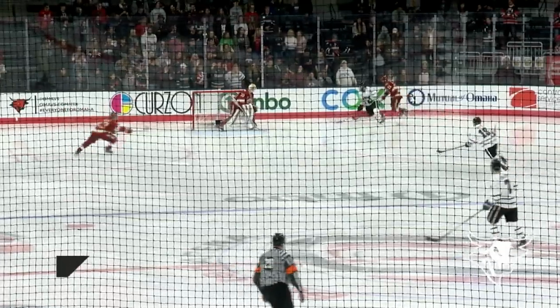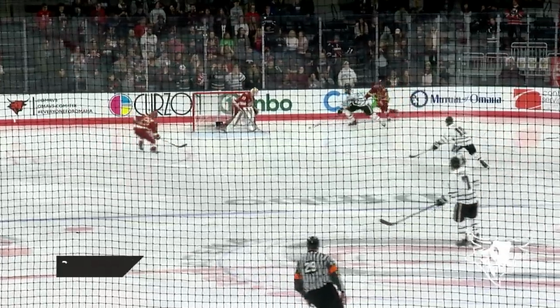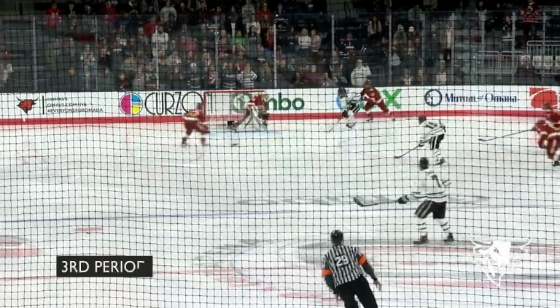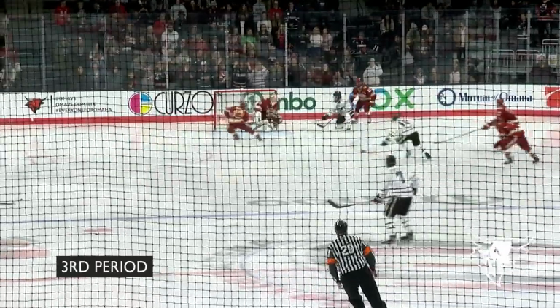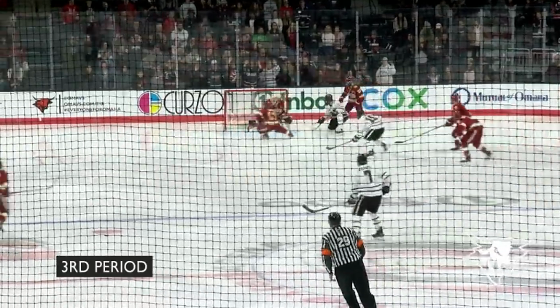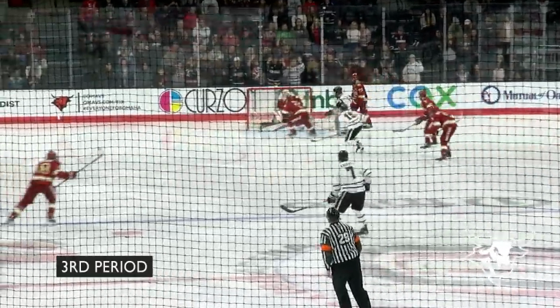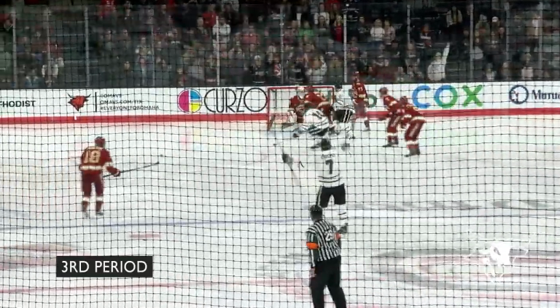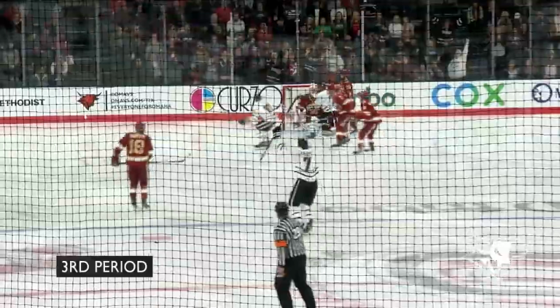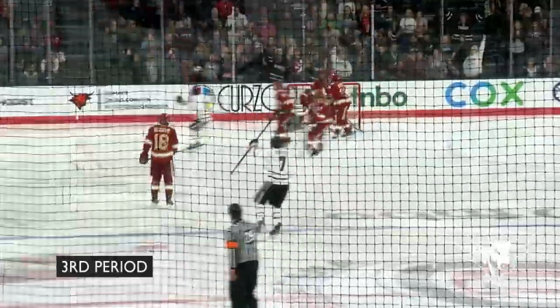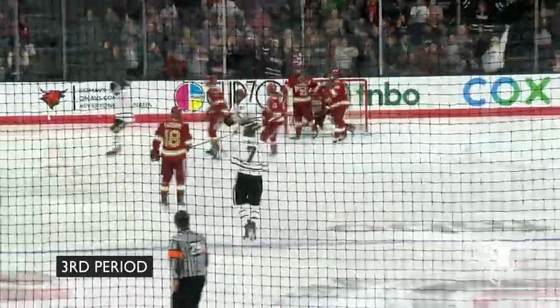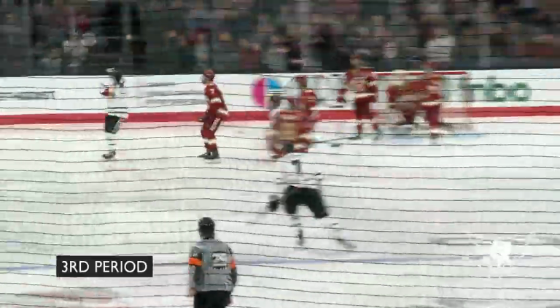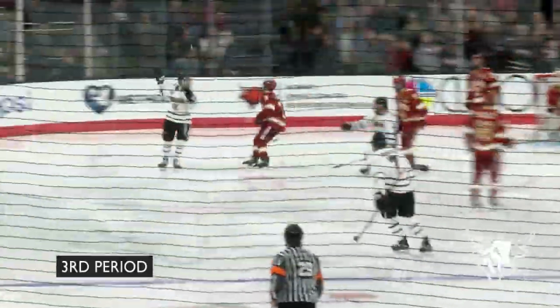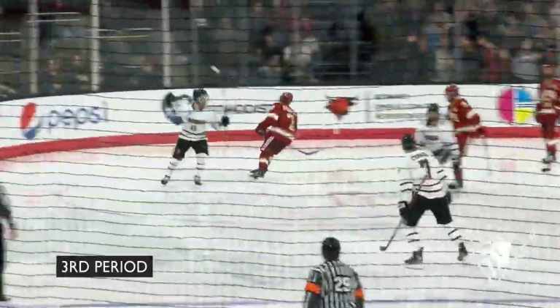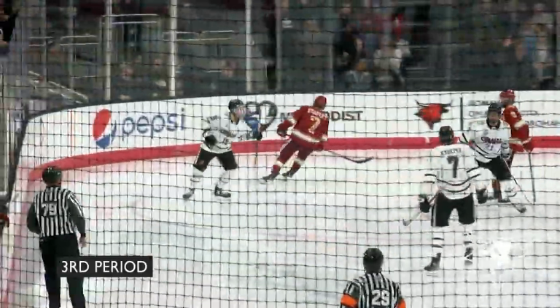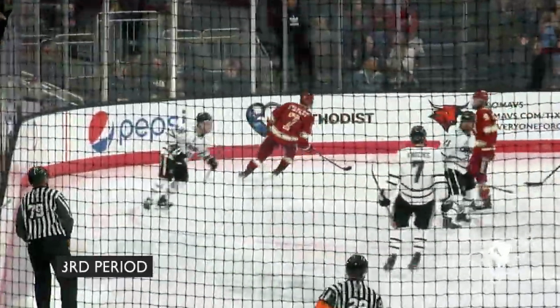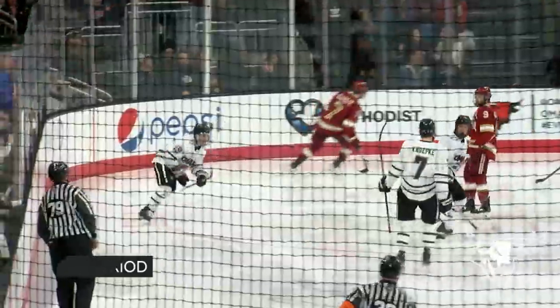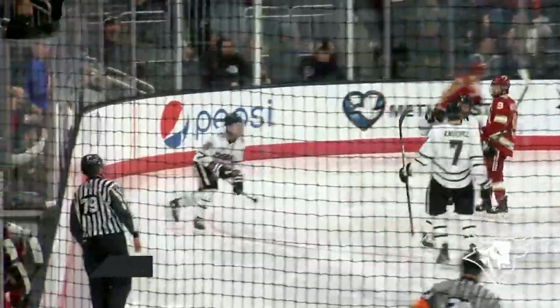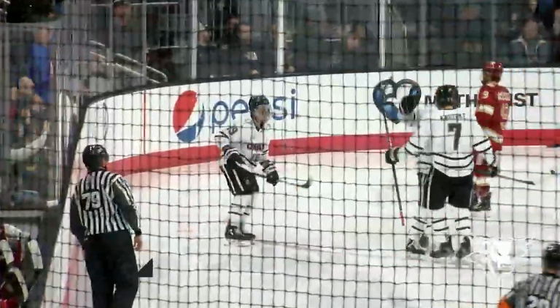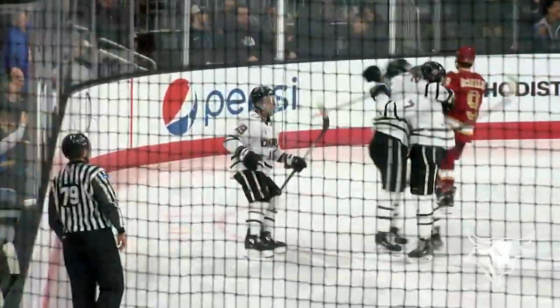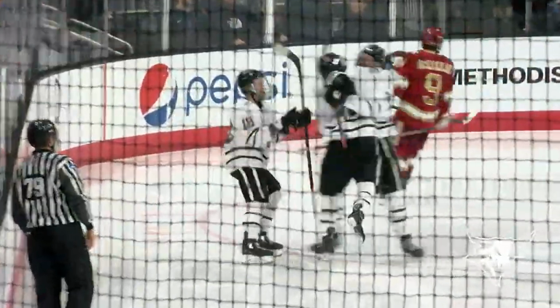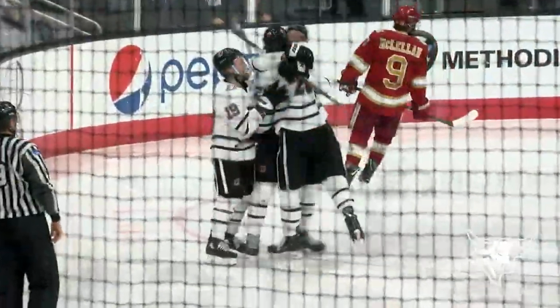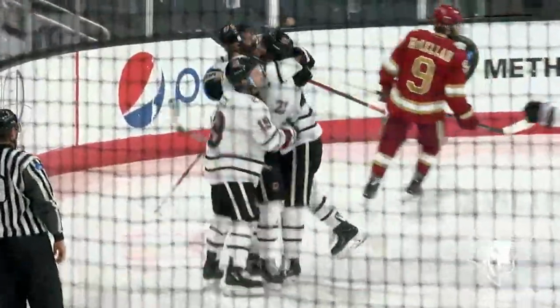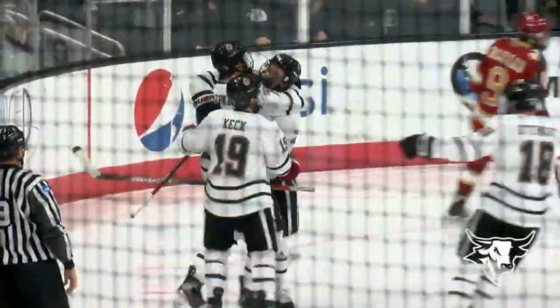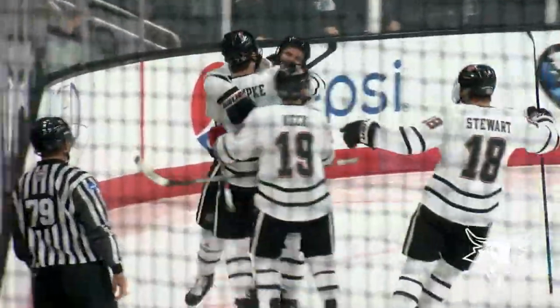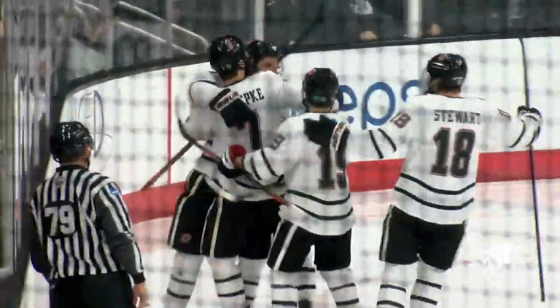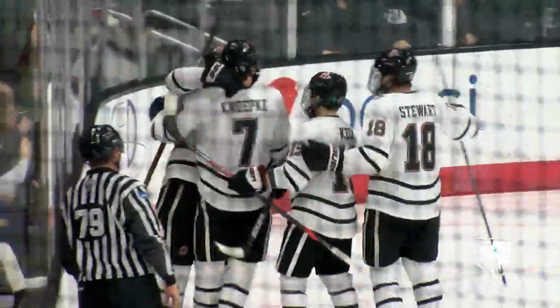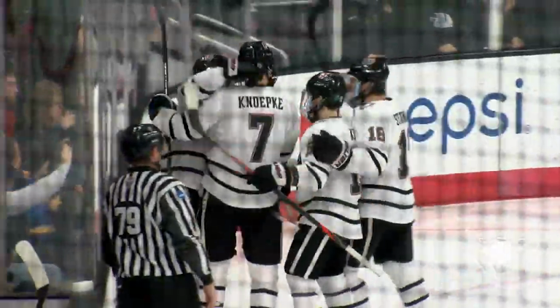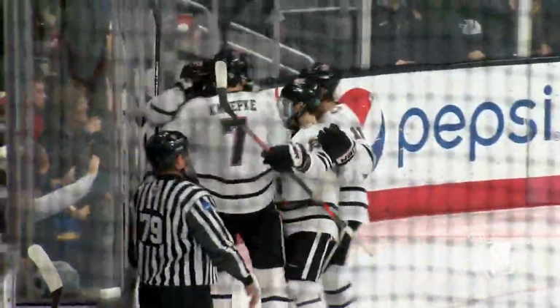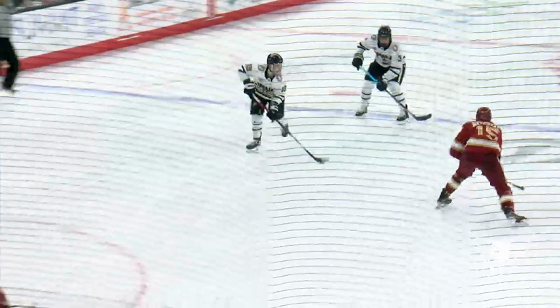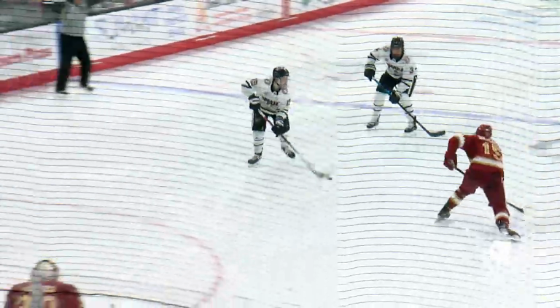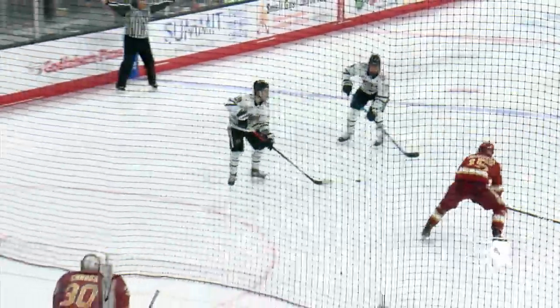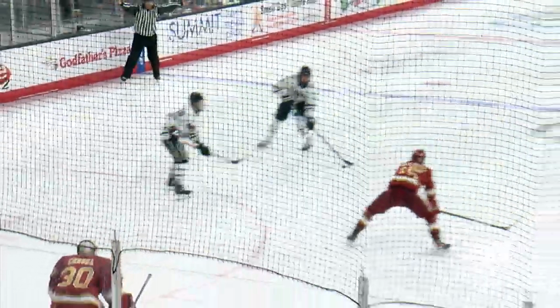Here's a steal behind the net — and they score! Short-handed goal! Noah Prokop! Stolen behind at the right side.